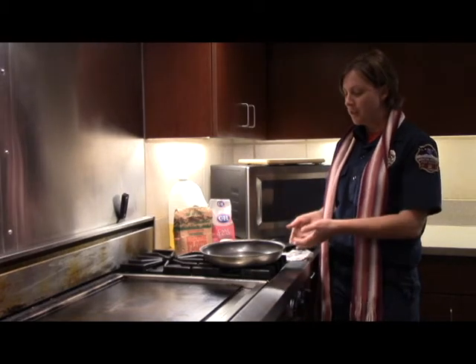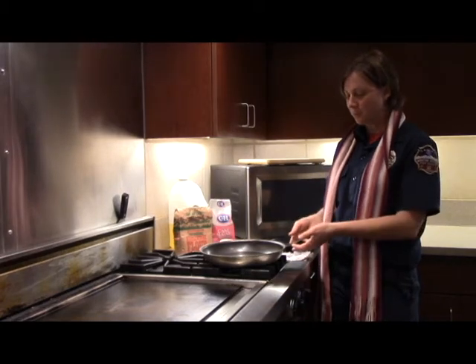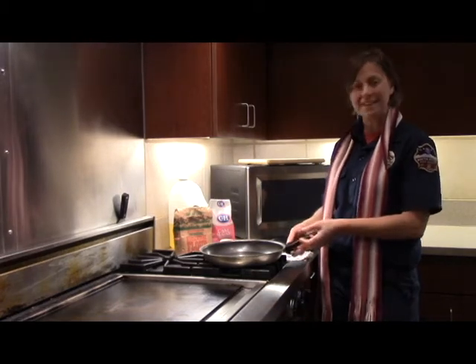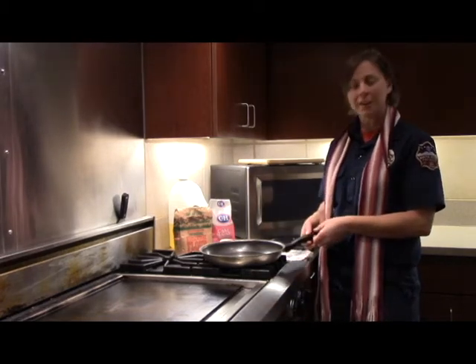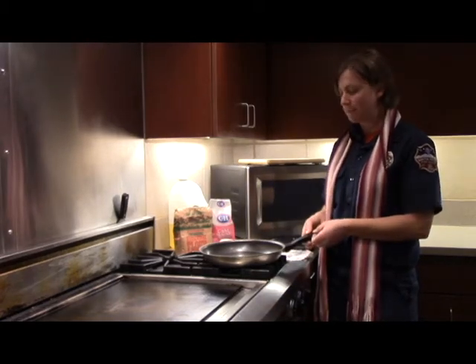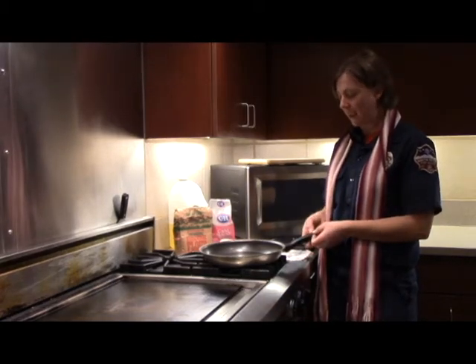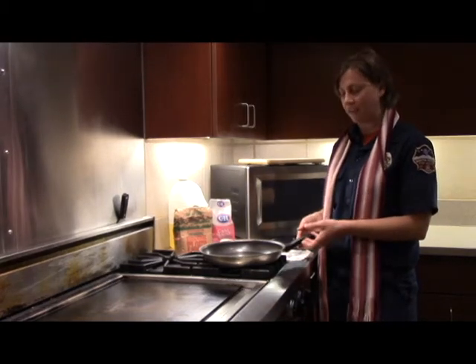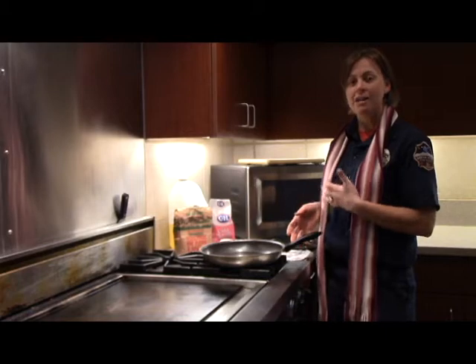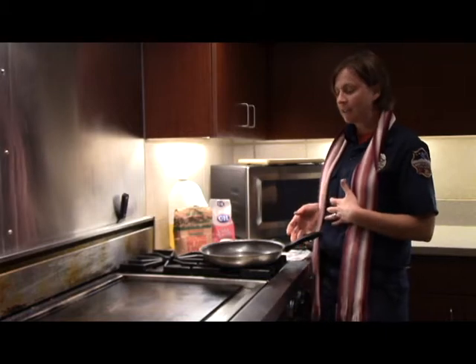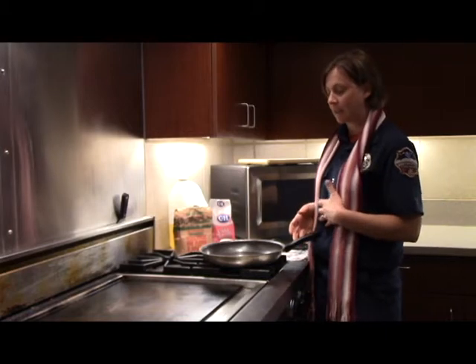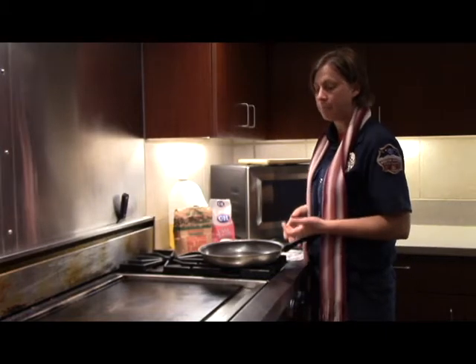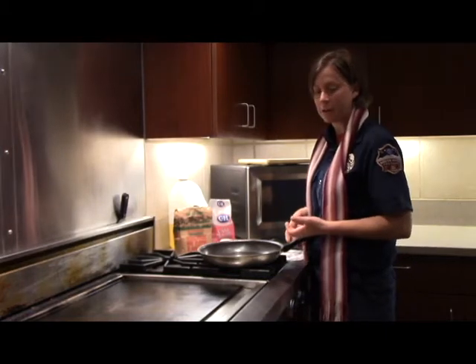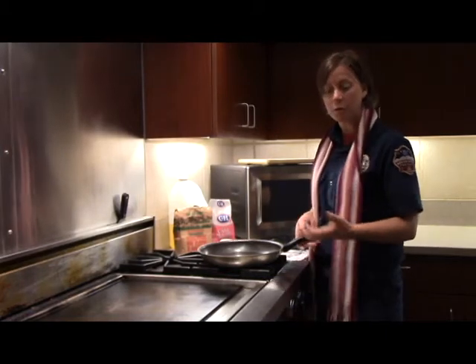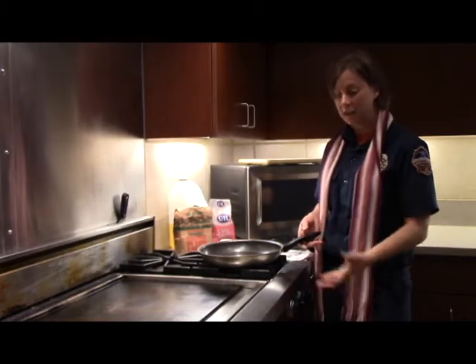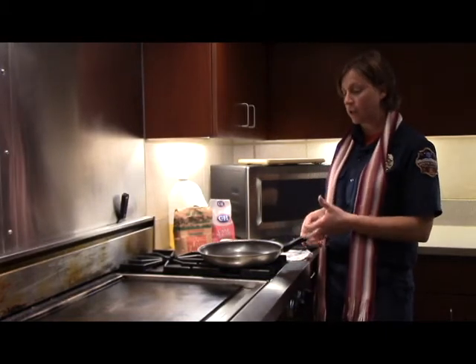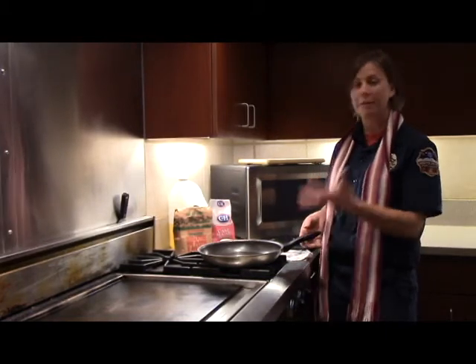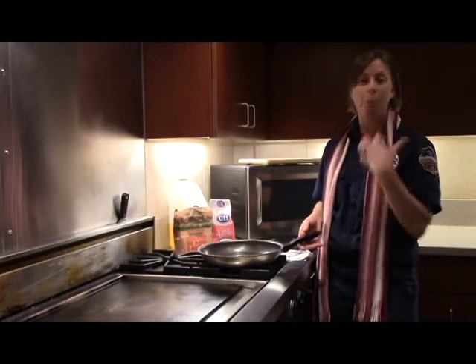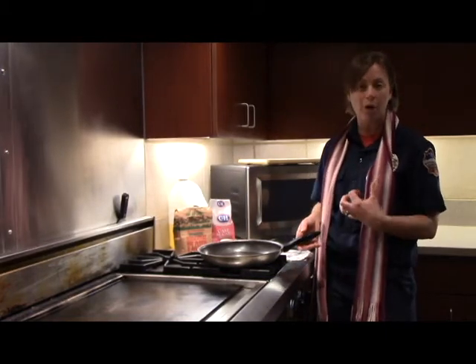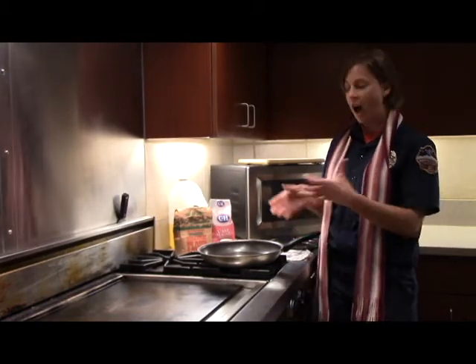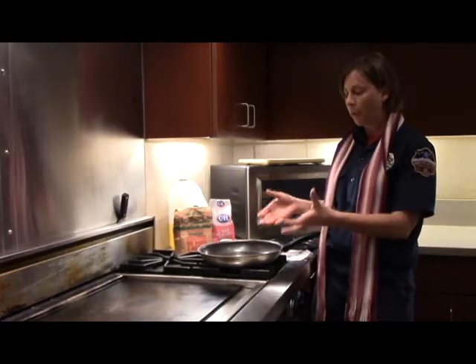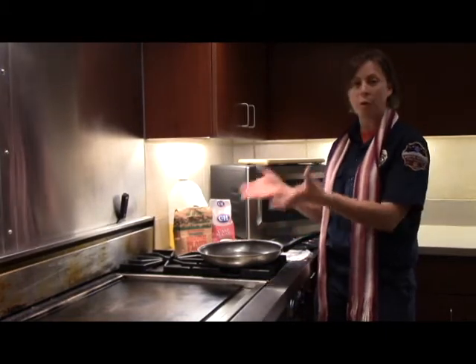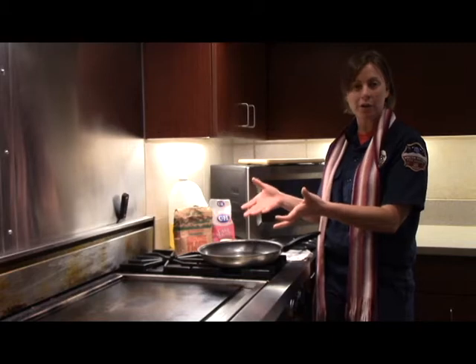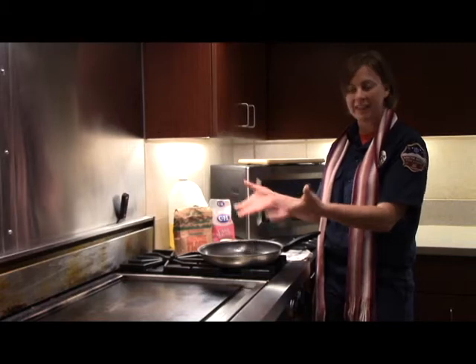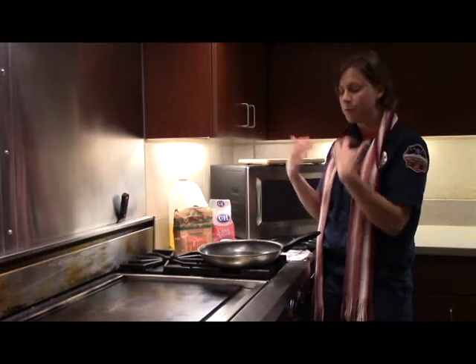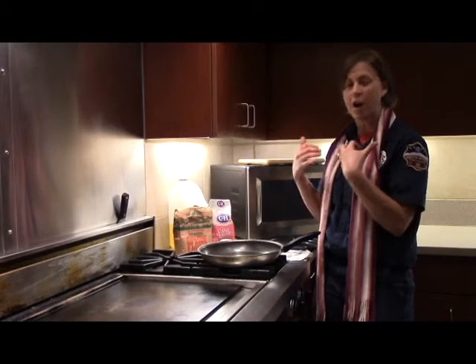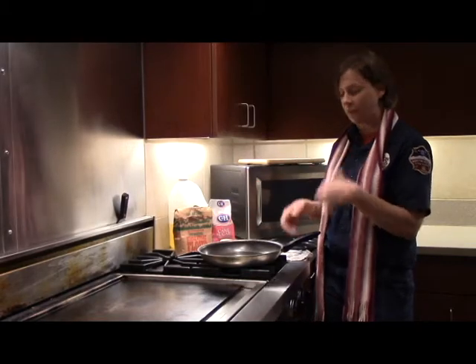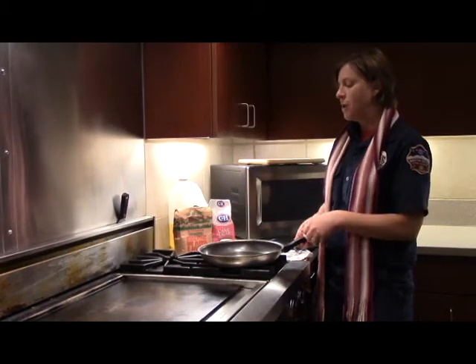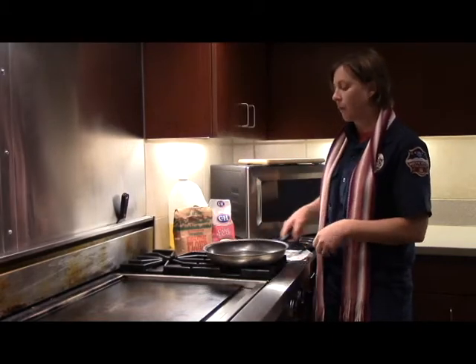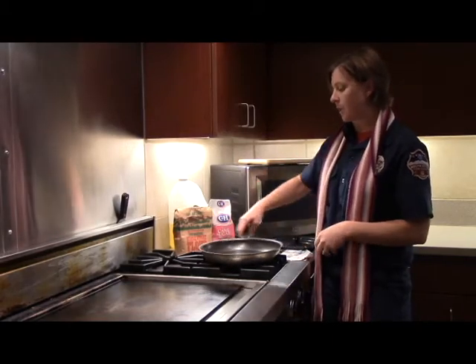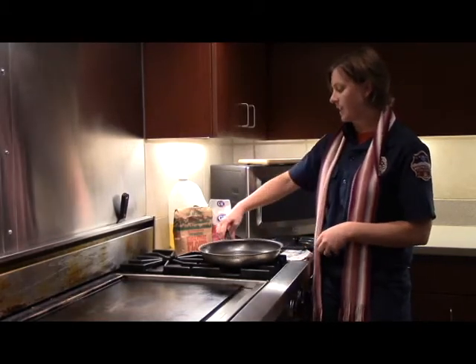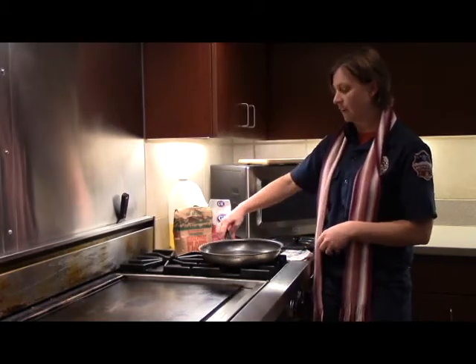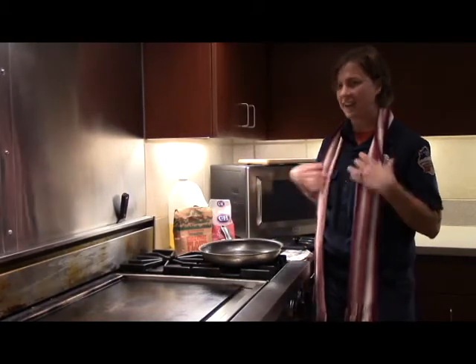The first problem is this pan handle — it's totally something I can bump into, or a kid could grab and pour hot oil or whatever you're cooking onto them. So we always want to make sure this handle is turned in.